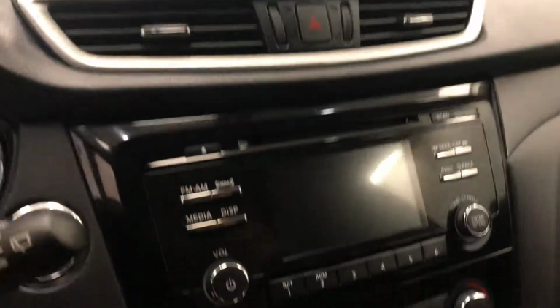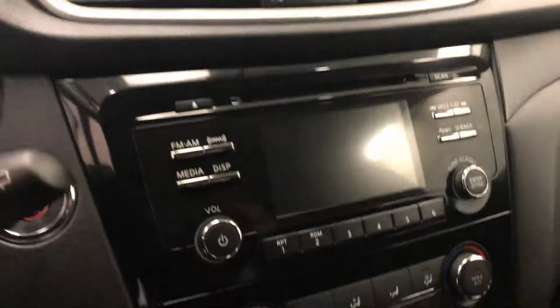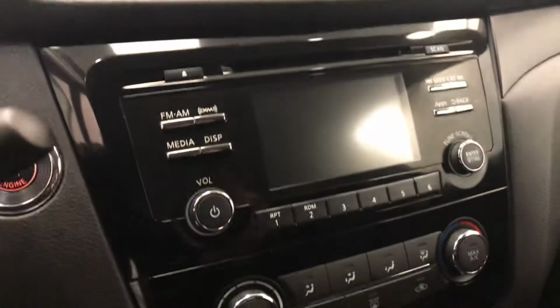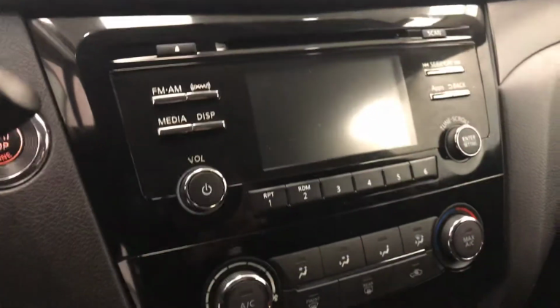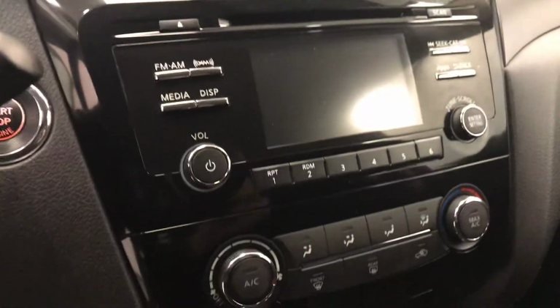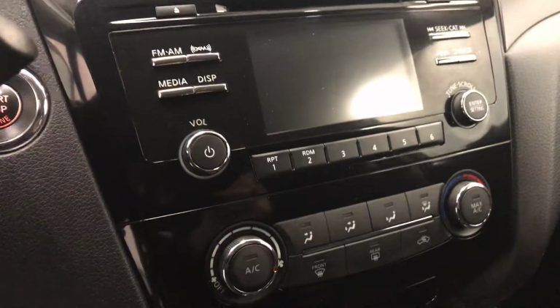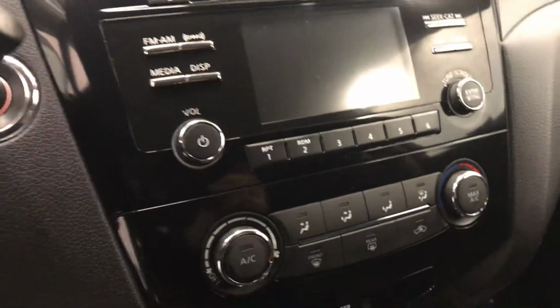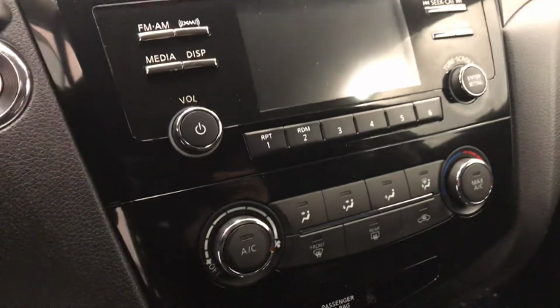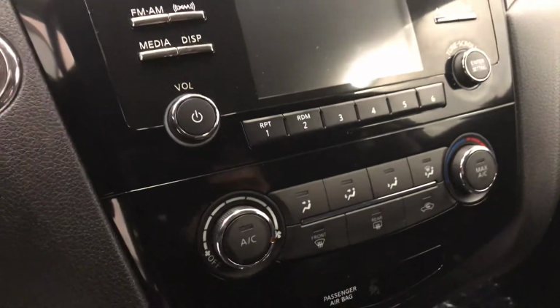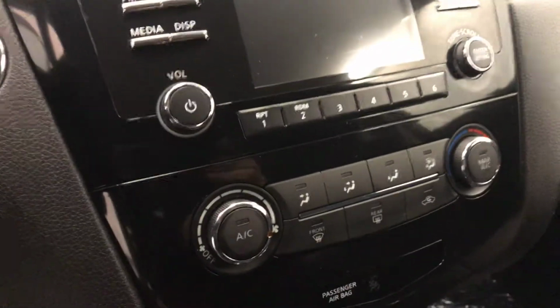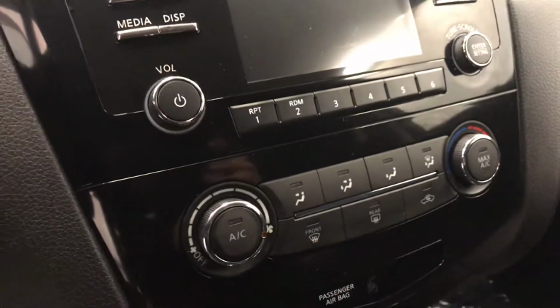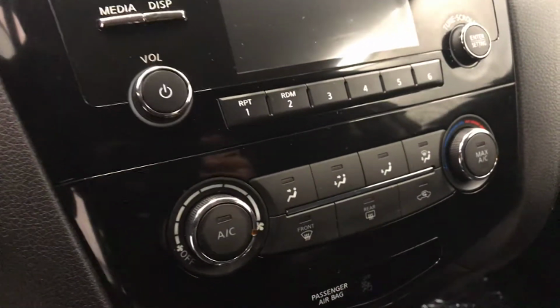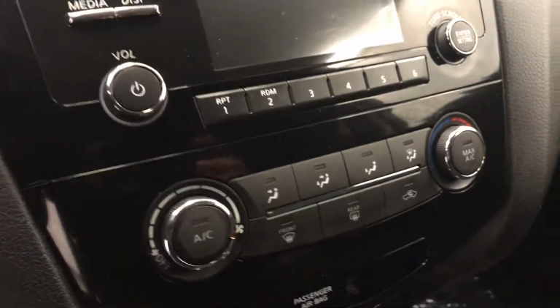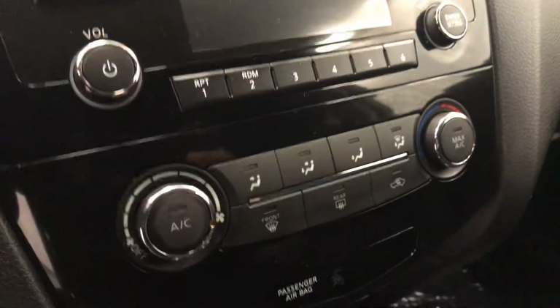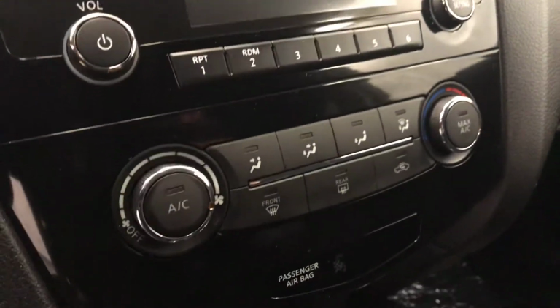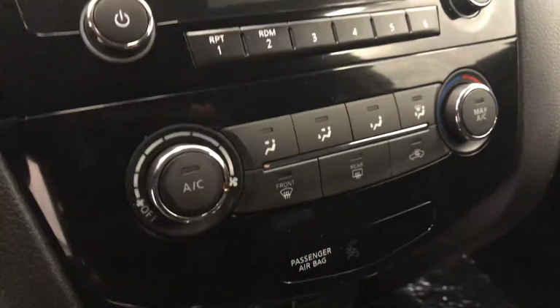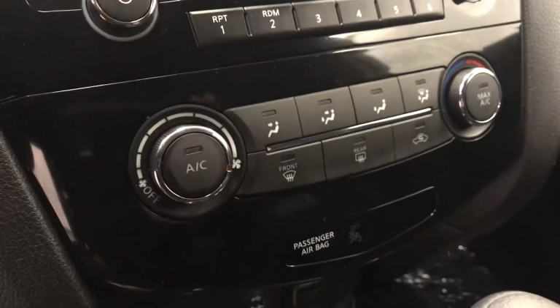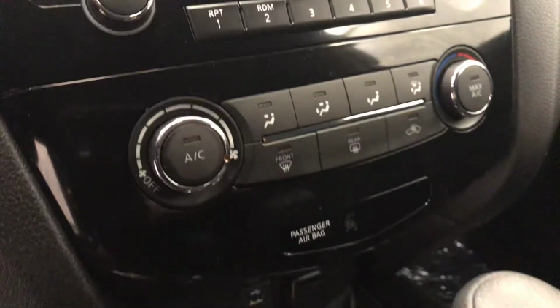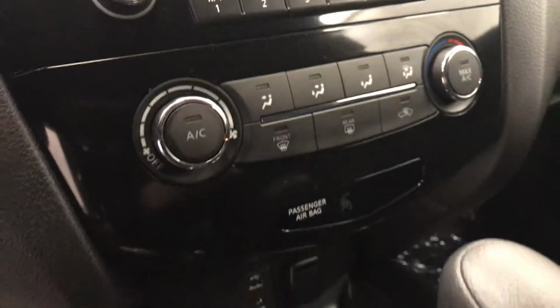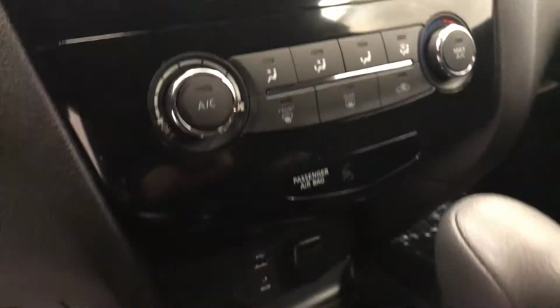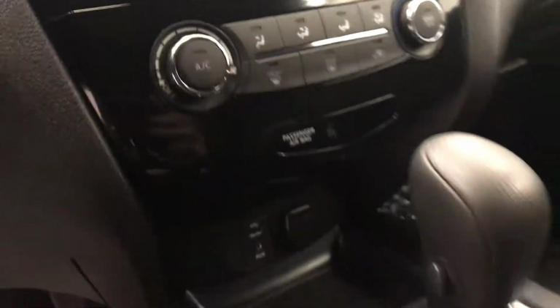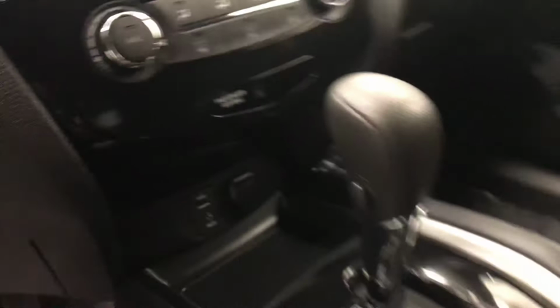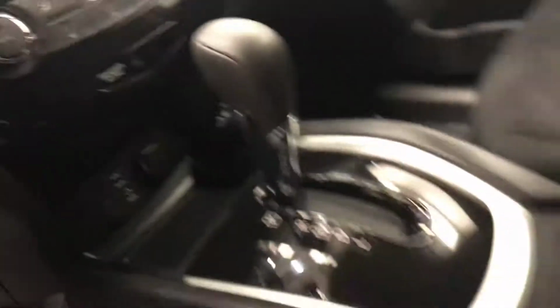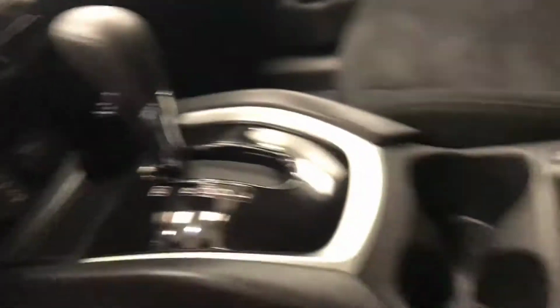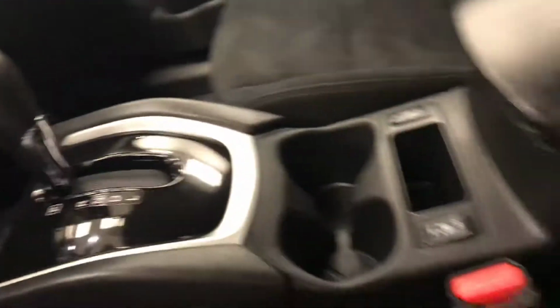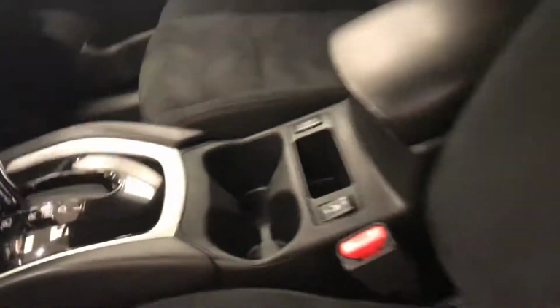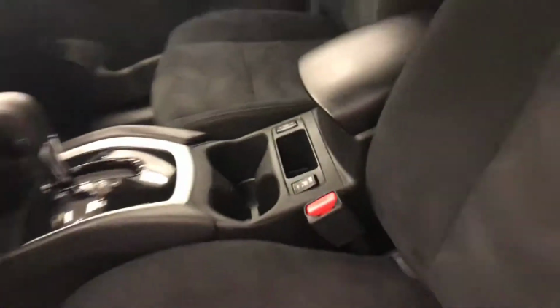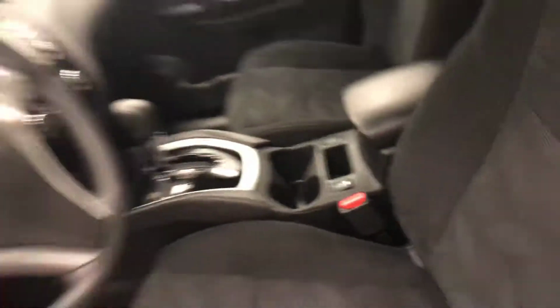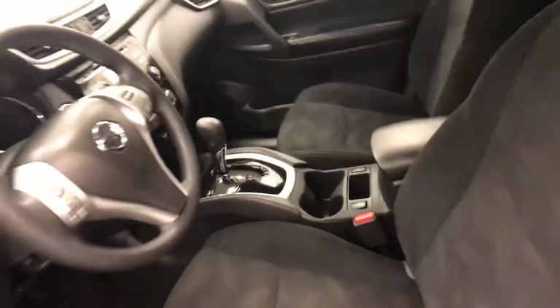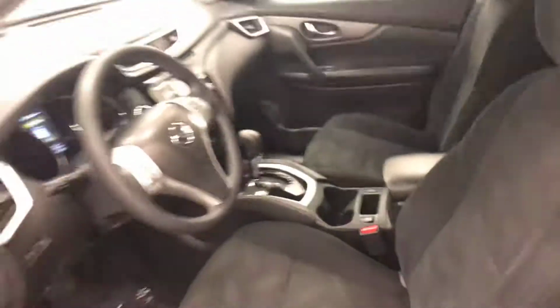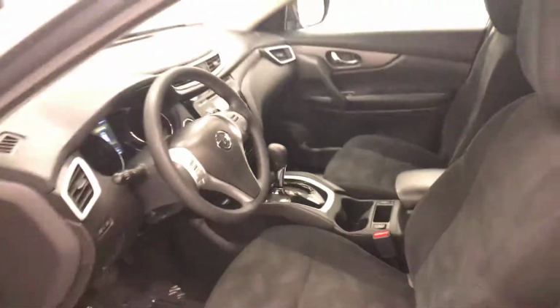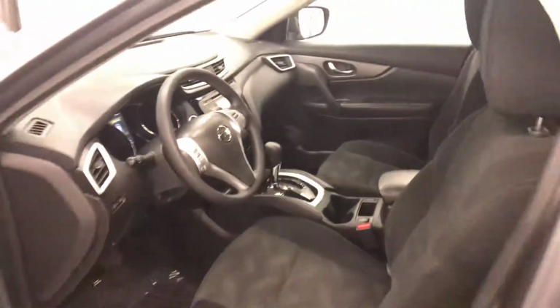Additional interior features include CD, AM, FM, XM satellite radio ready with USB and auxiliary support, climate control with AC and heated seats. Our interior color is black.